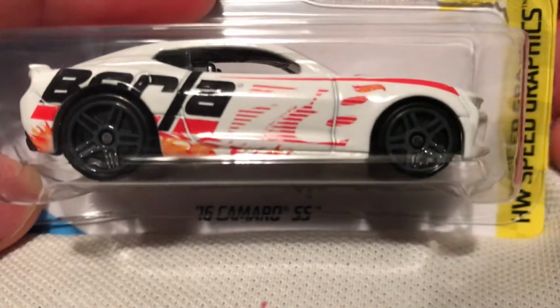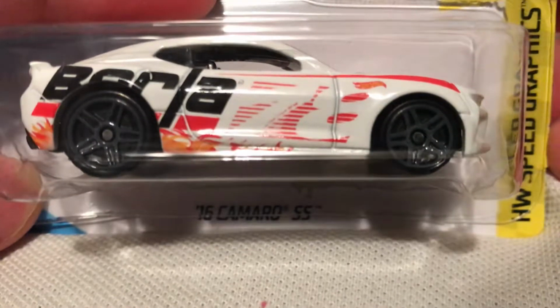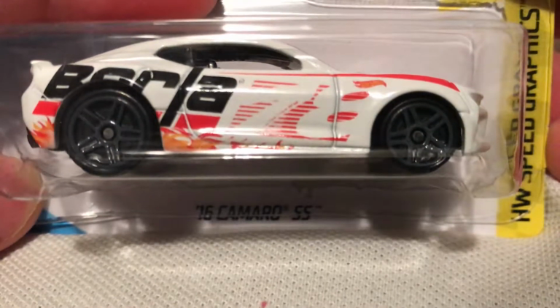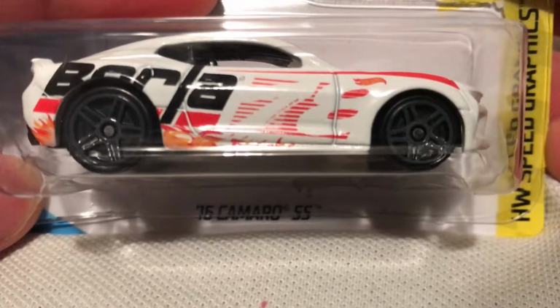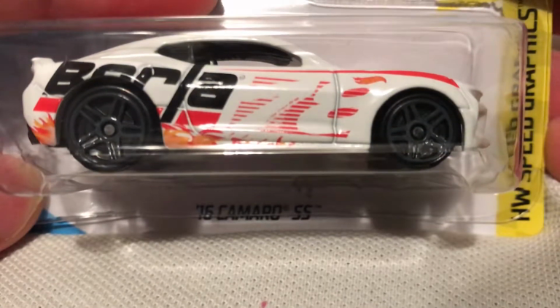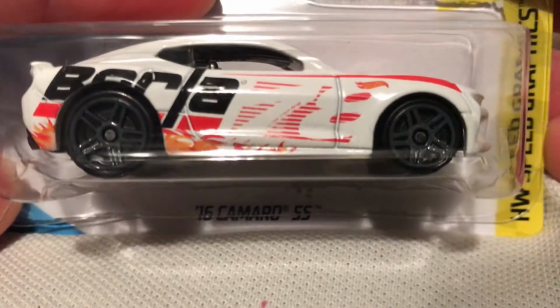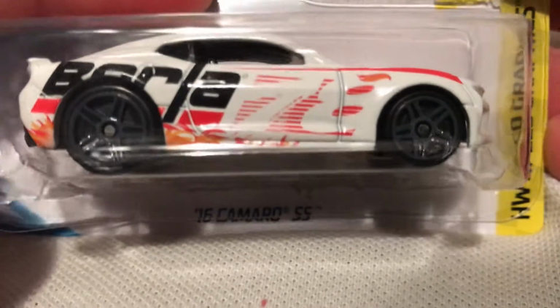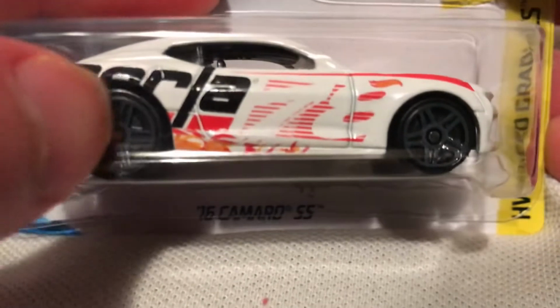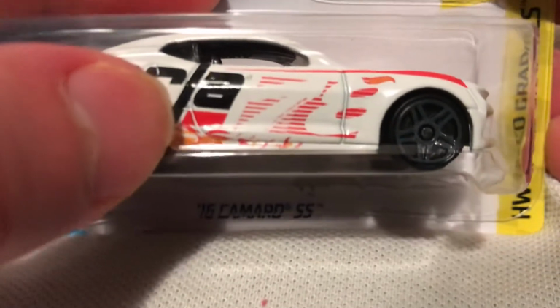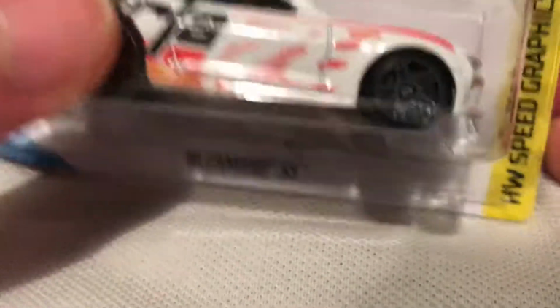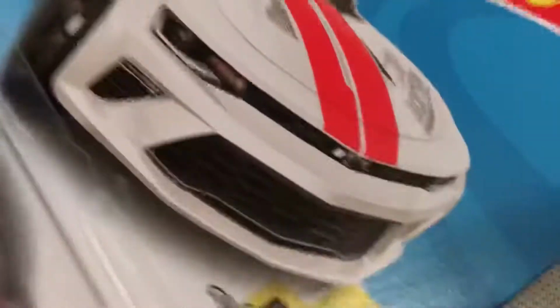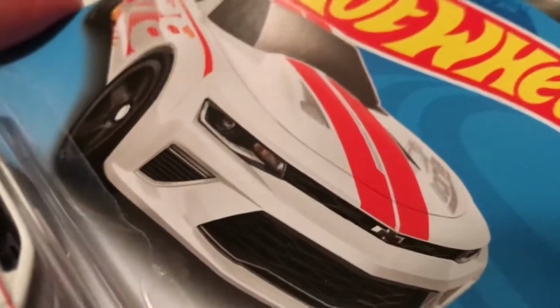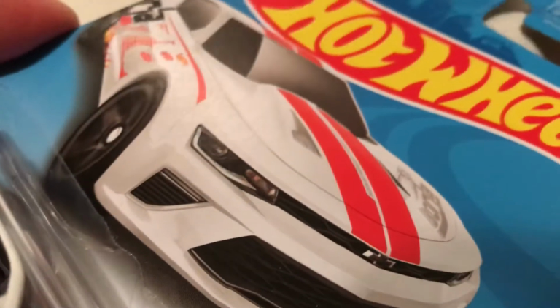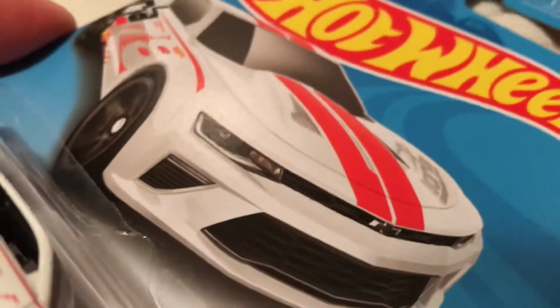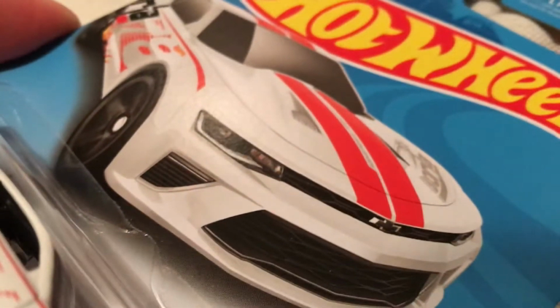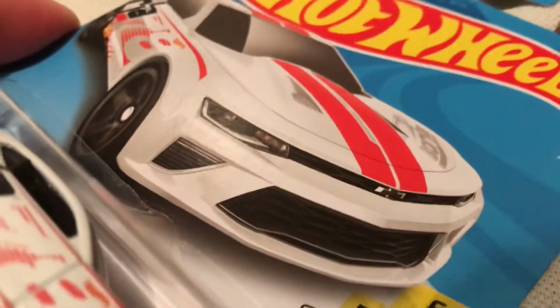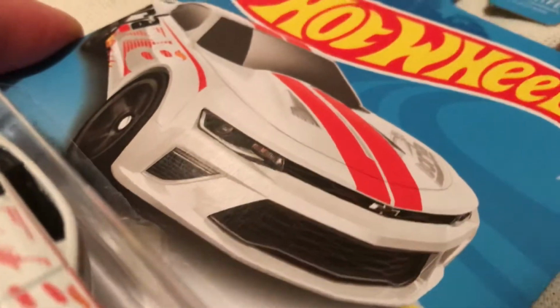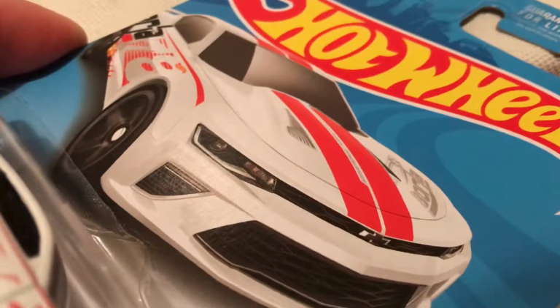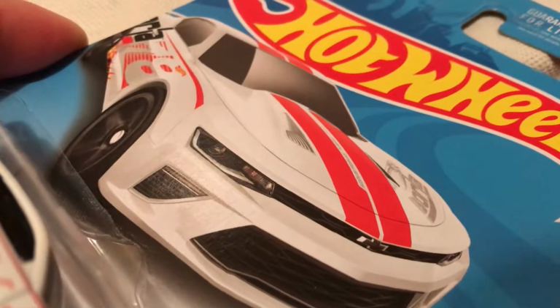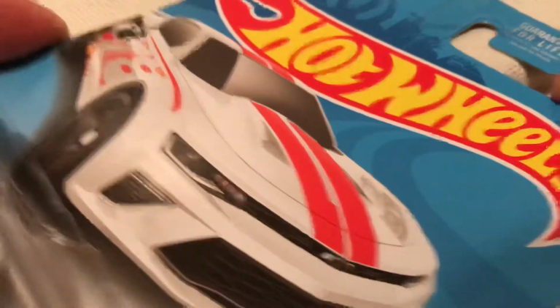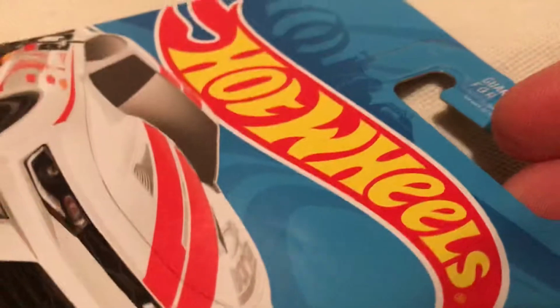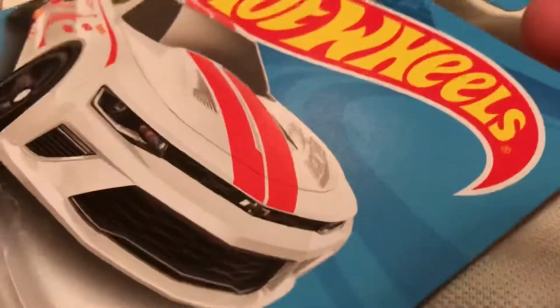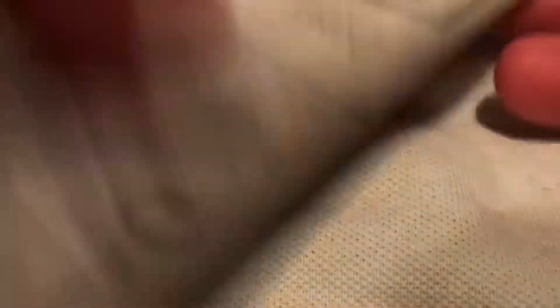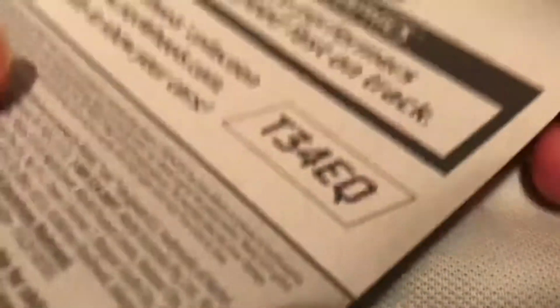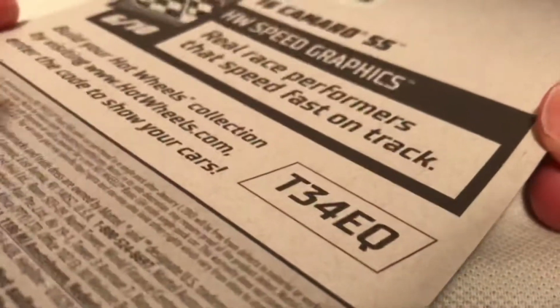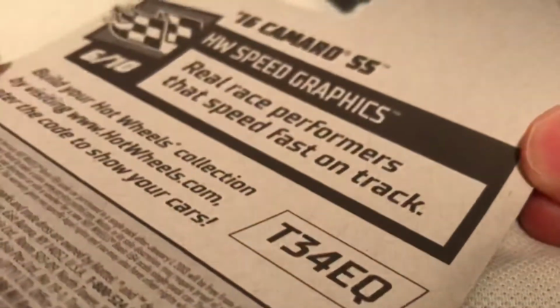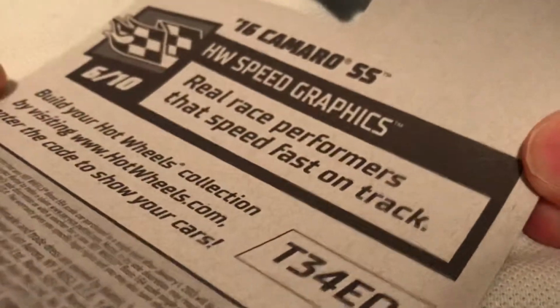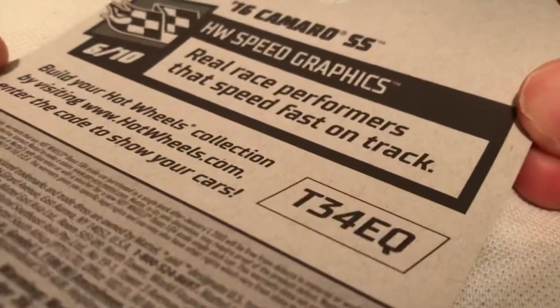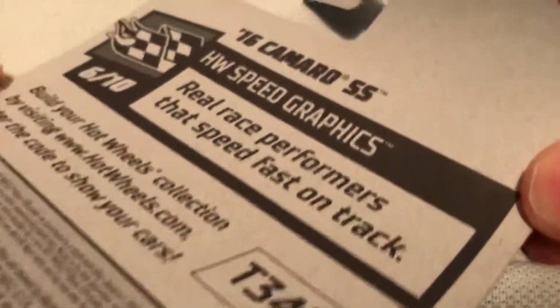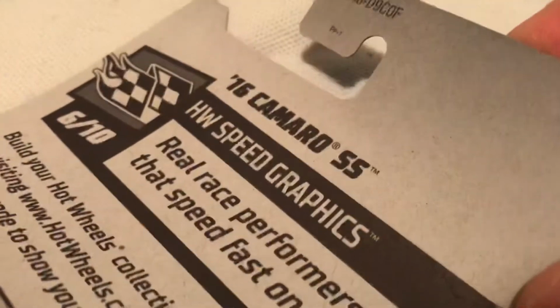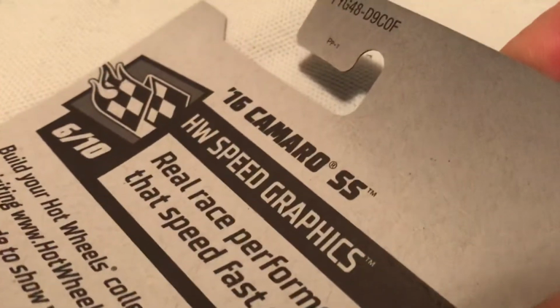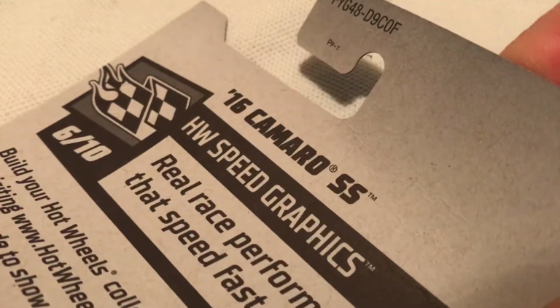Hey YouTube, it's me Julen. Here's a 2016 Camaro SS with the Borla Exhaust Deco. This is the Kmart exclusive recolor — the black one and the white one. You can only get it at Kmart or, you know, like eBay or something else.